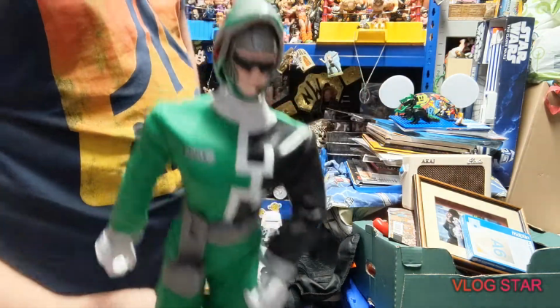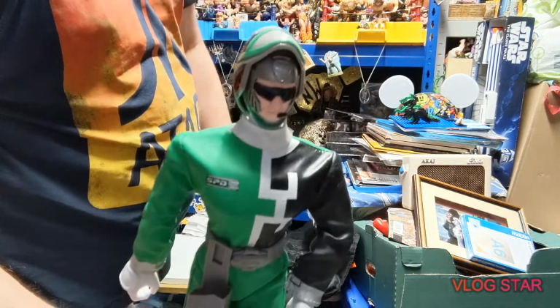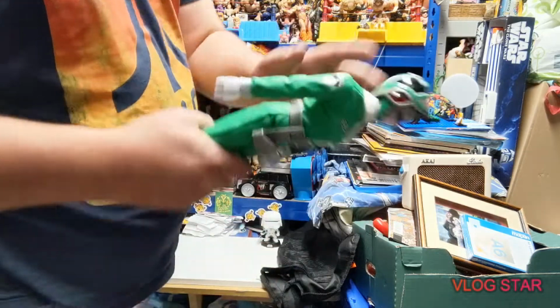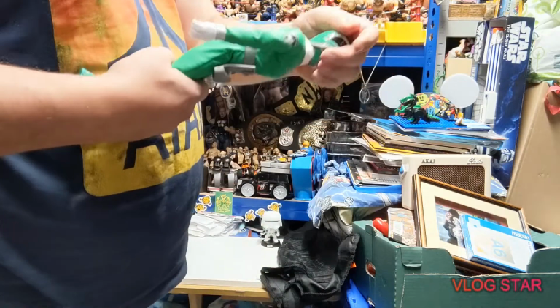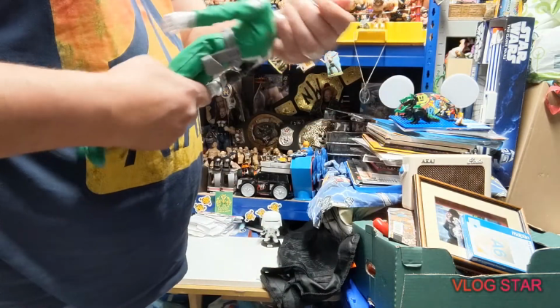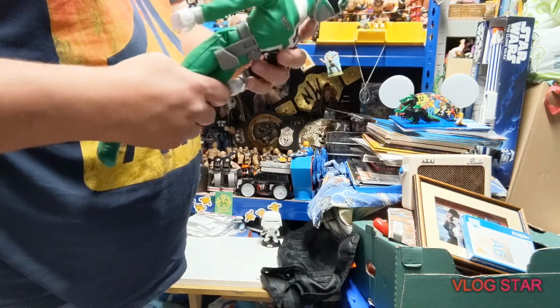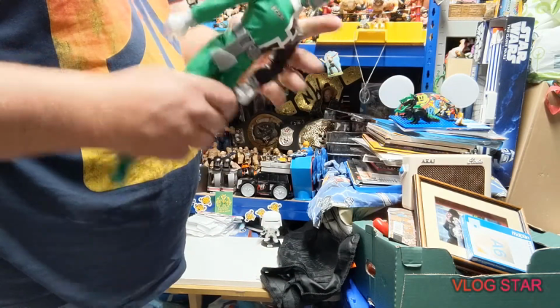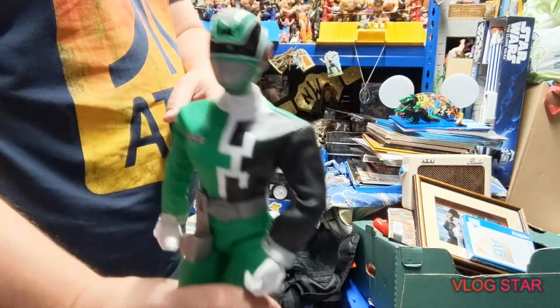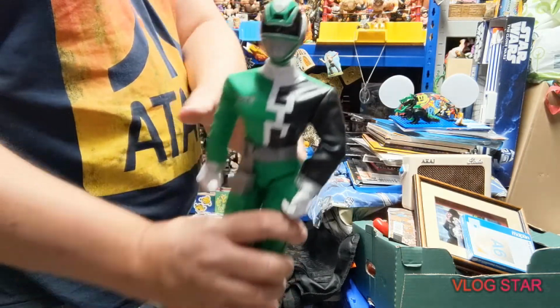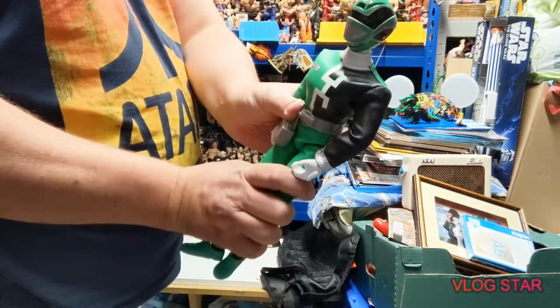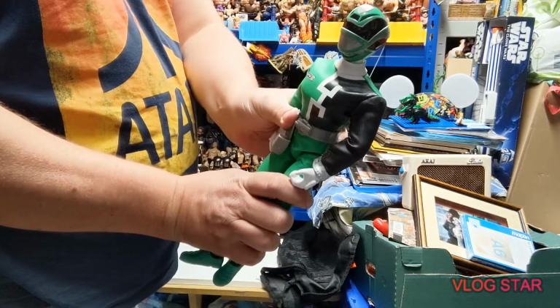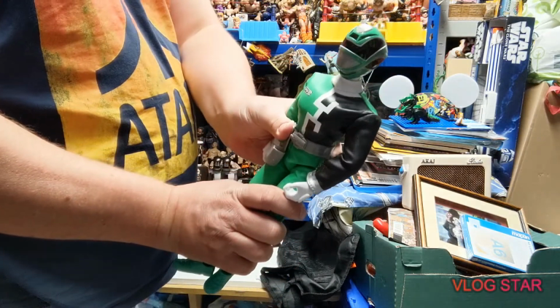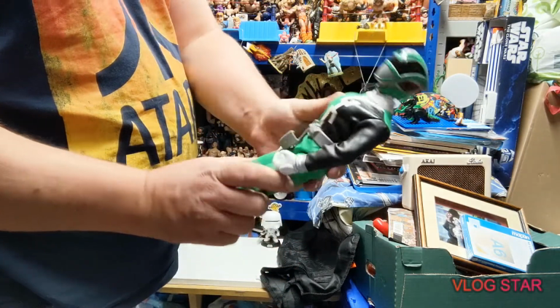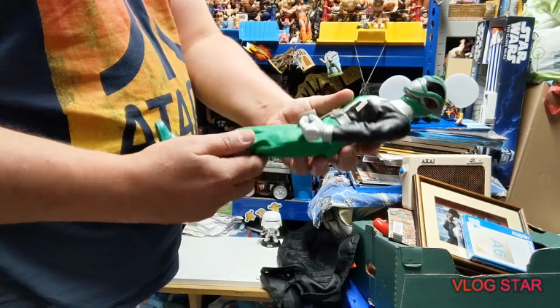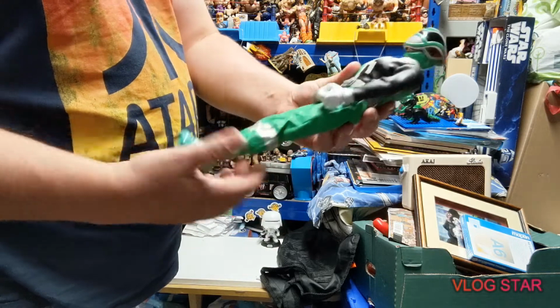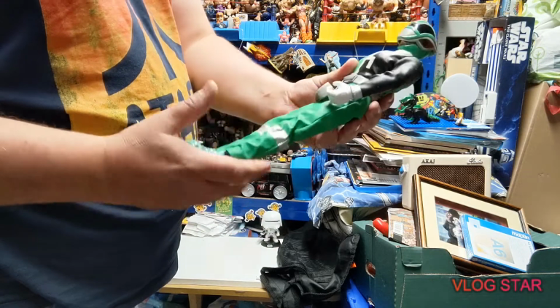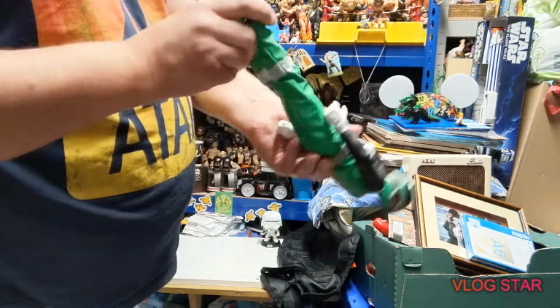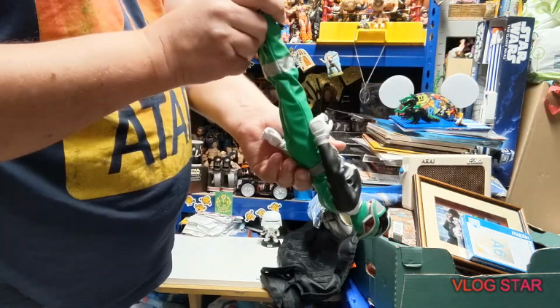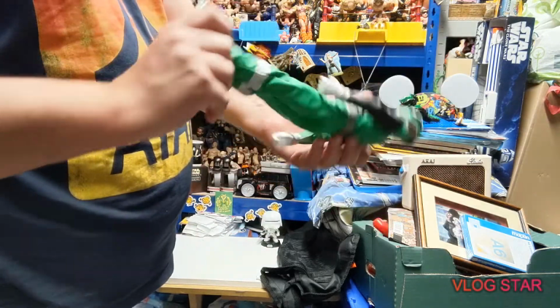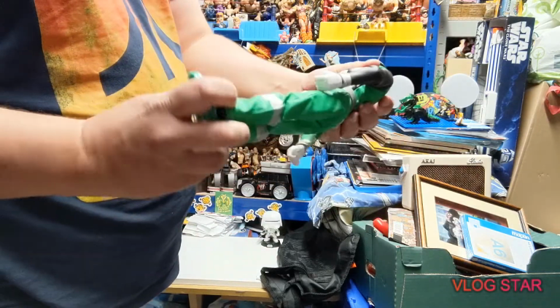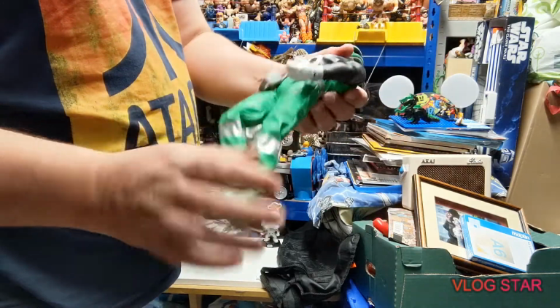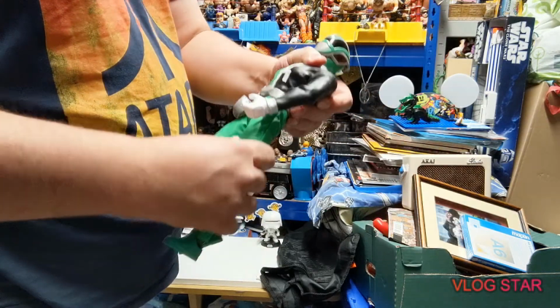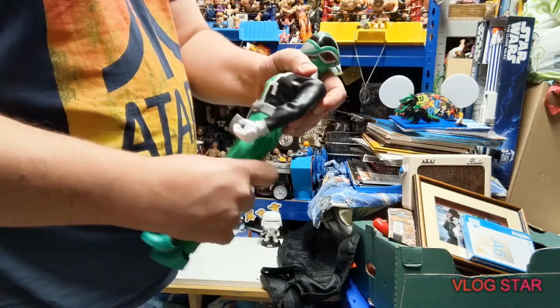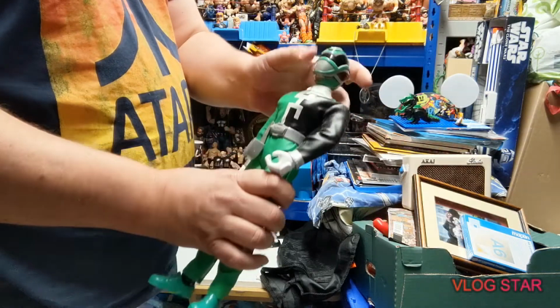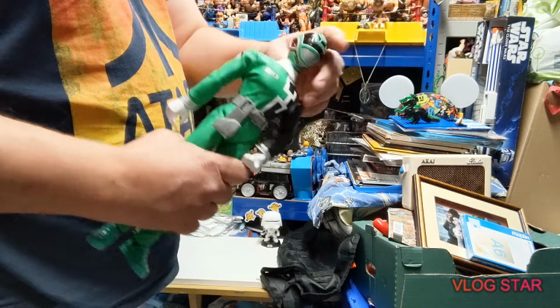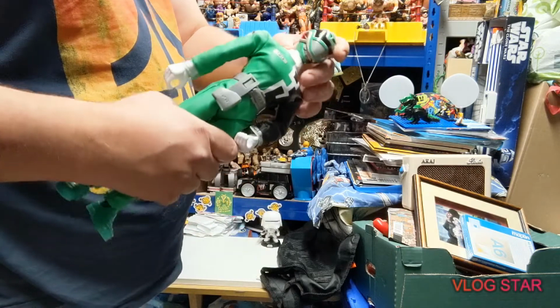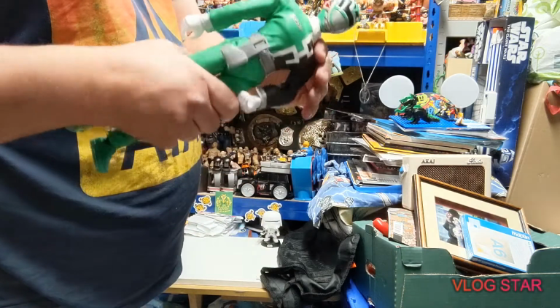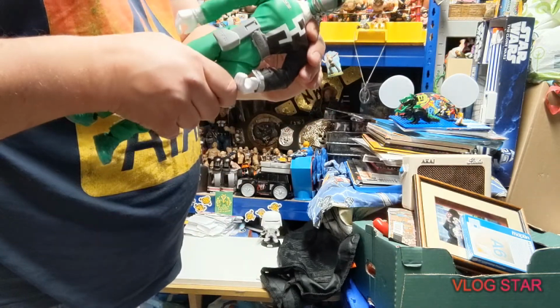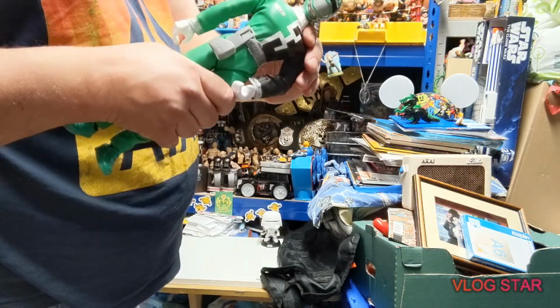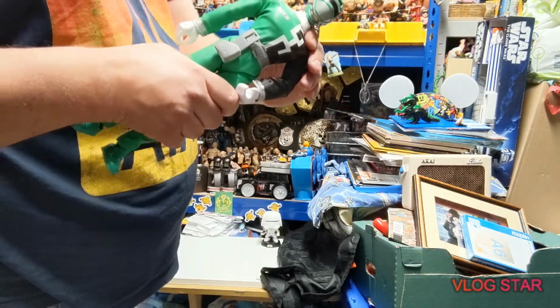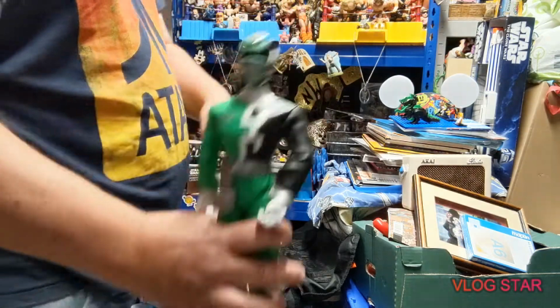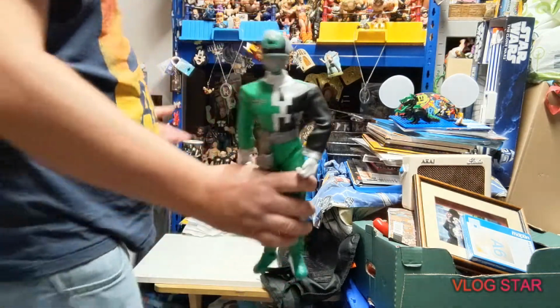There's a random police guy in there - this one does talk. He is from 2002 and was made by Bandai.